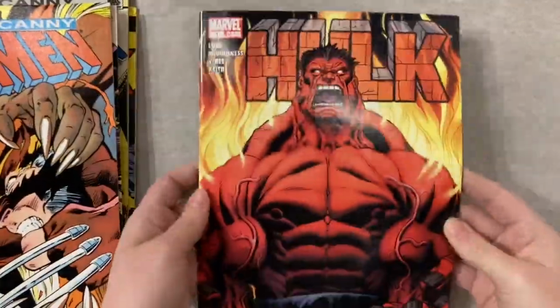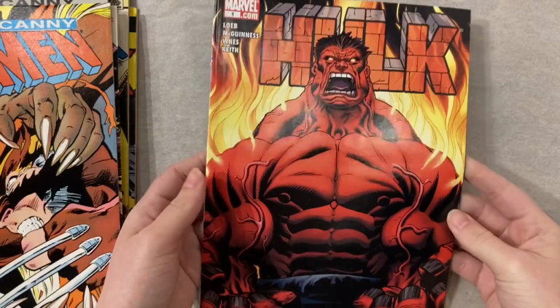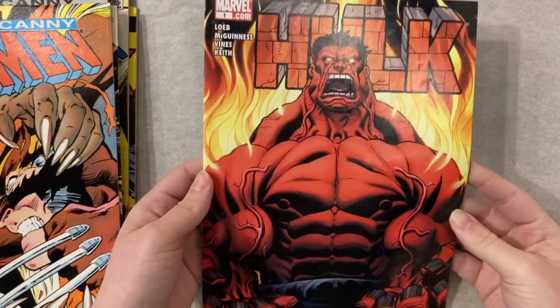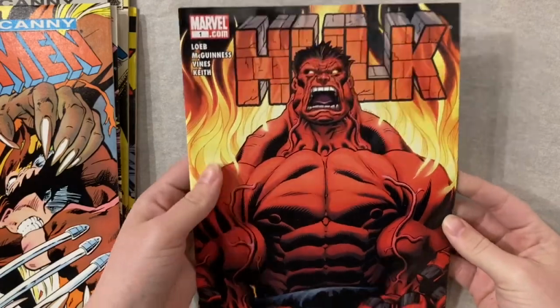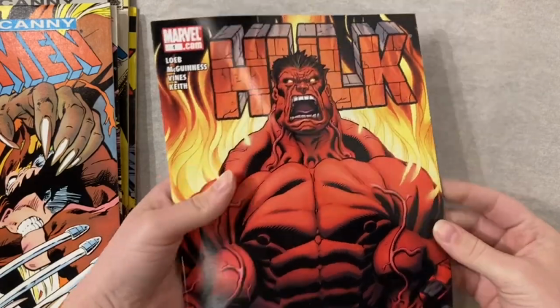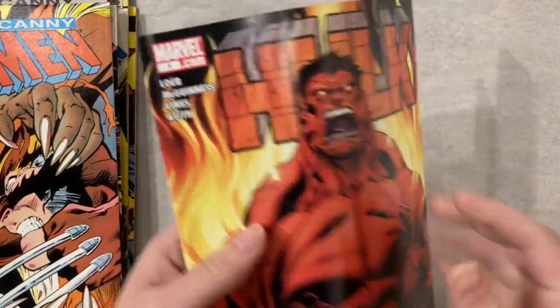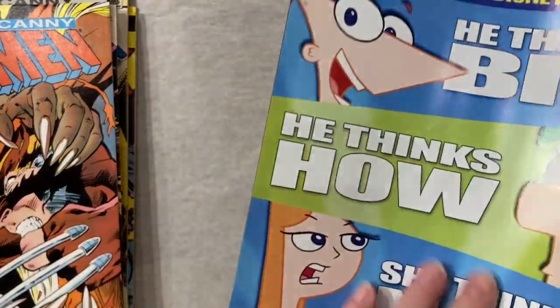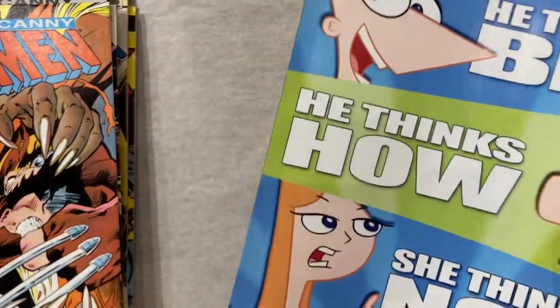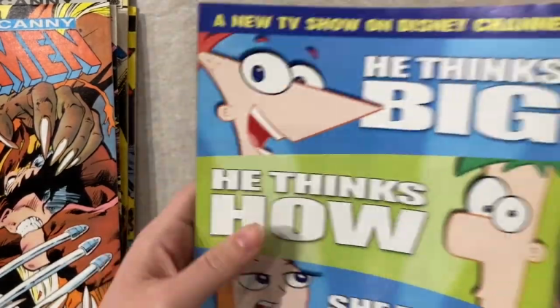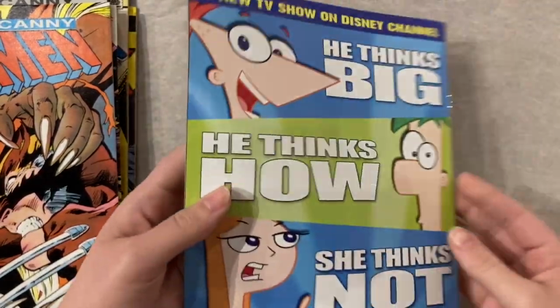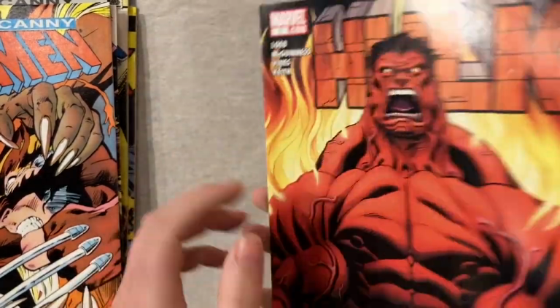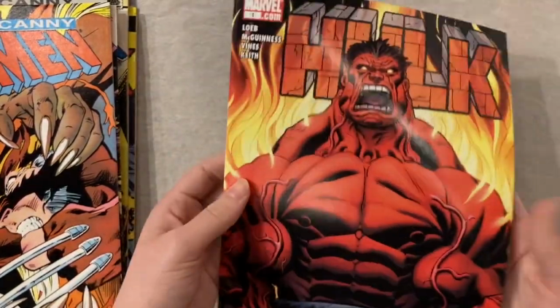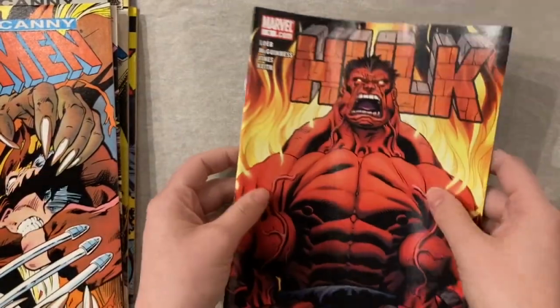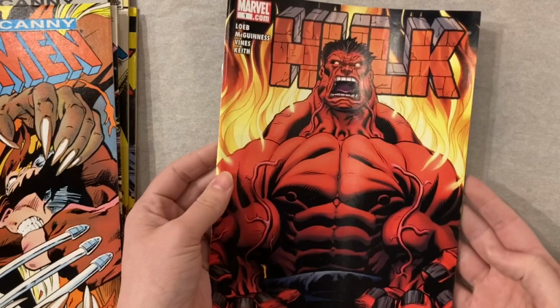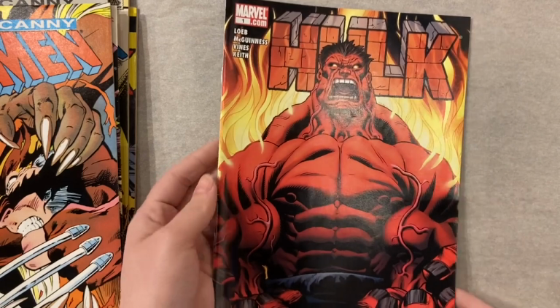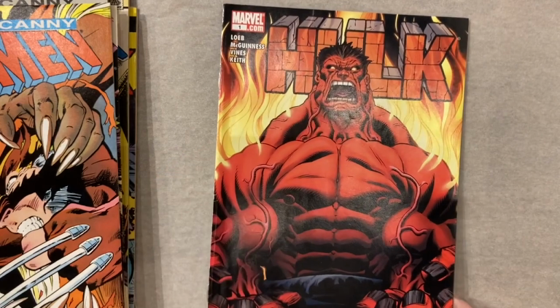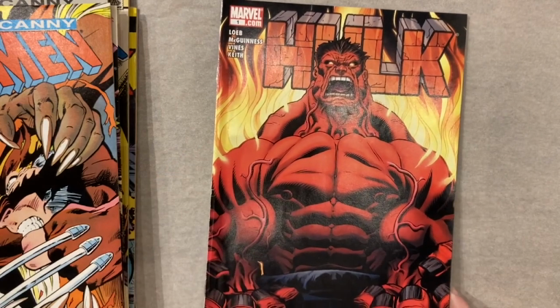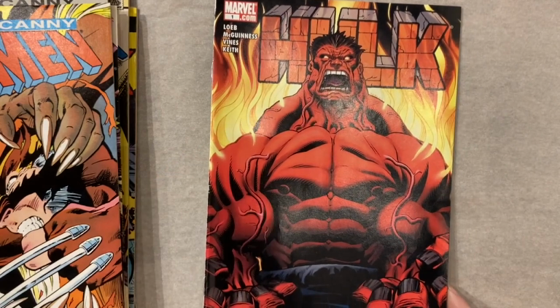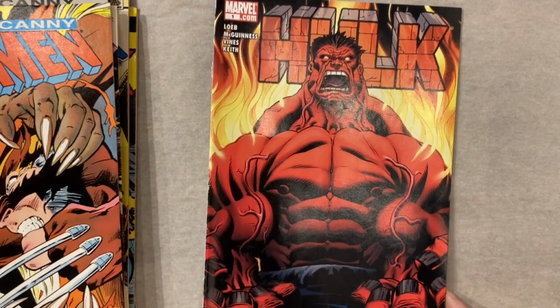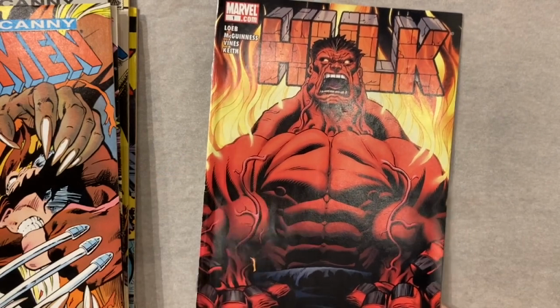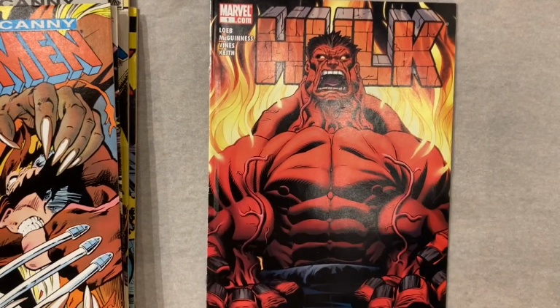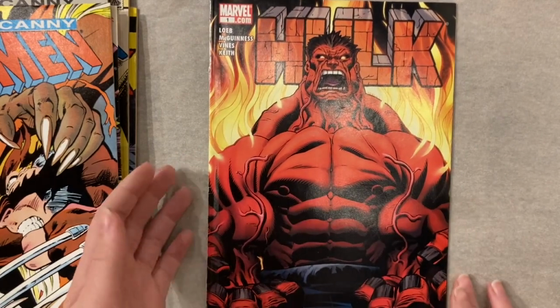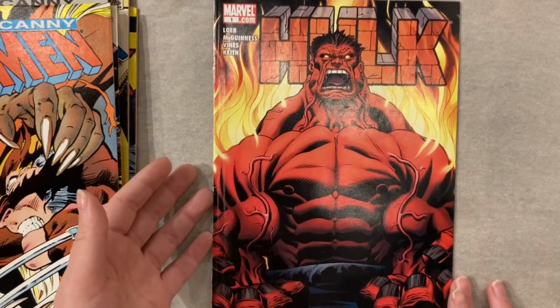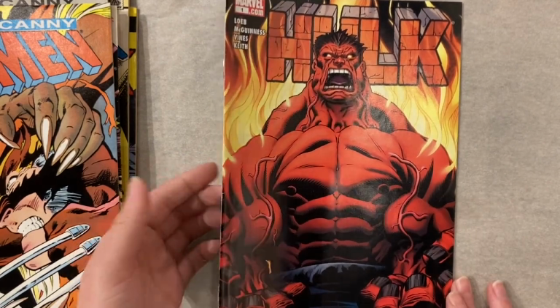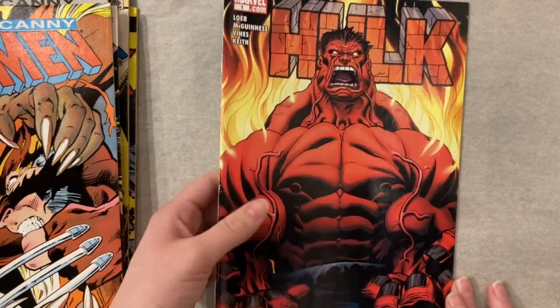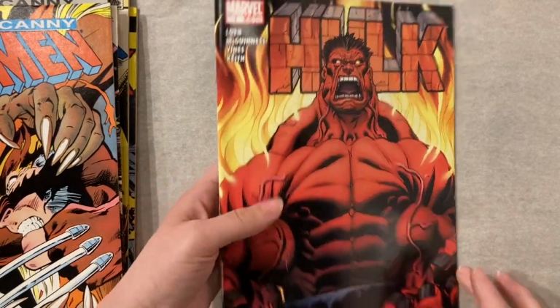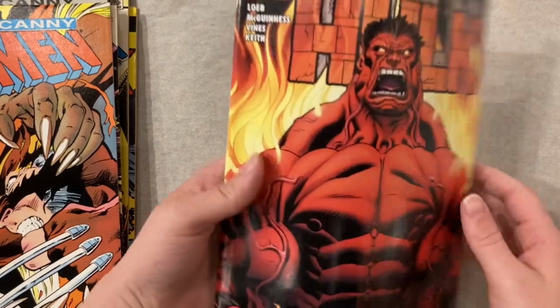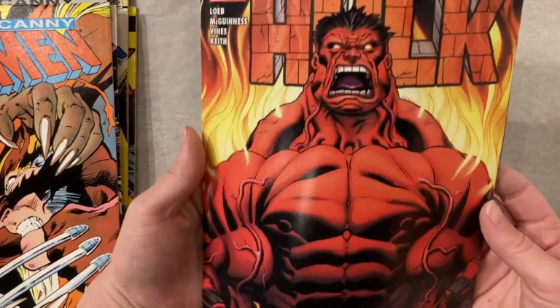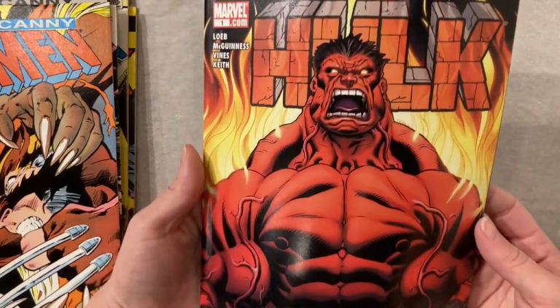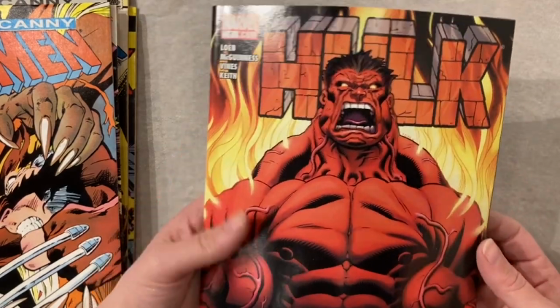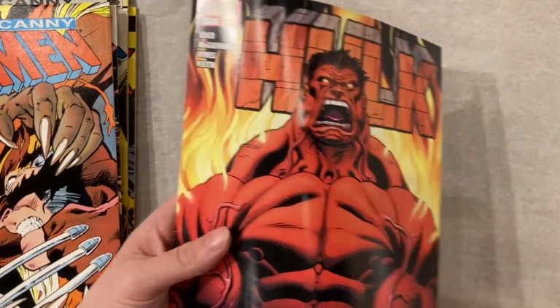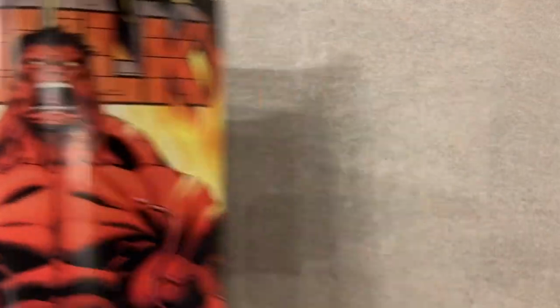This is a hot book right now. Feels a little dusty though — definitely going to clean that guy off. But Hulk number one — we used to get these in and they just would not sell. They would sit in their bins forever, nobody cared. I guess that's how the movies change things.